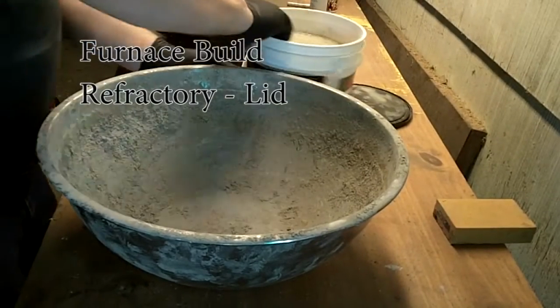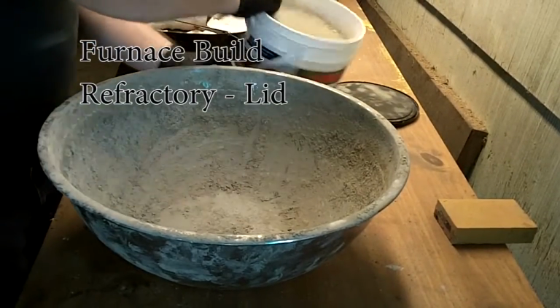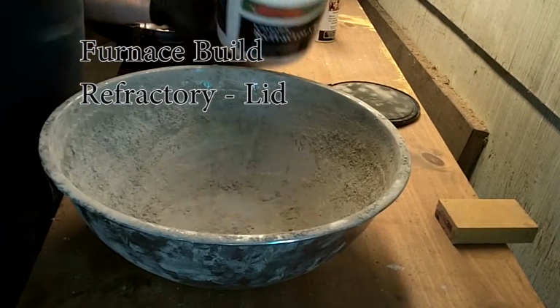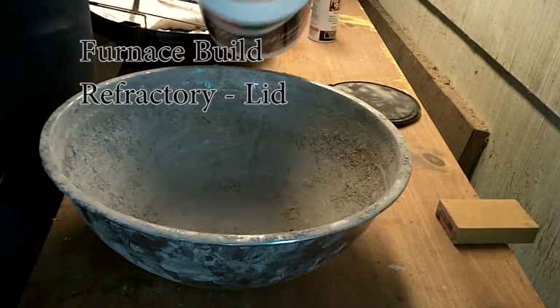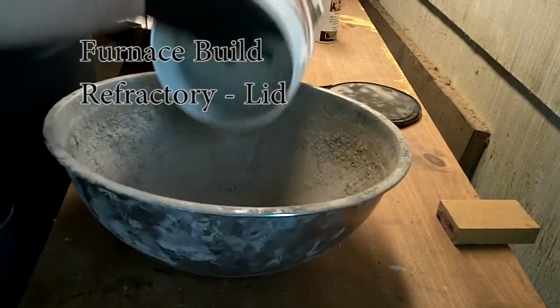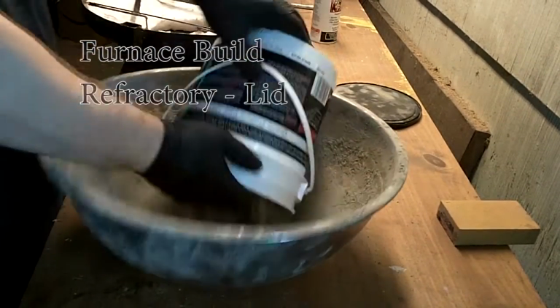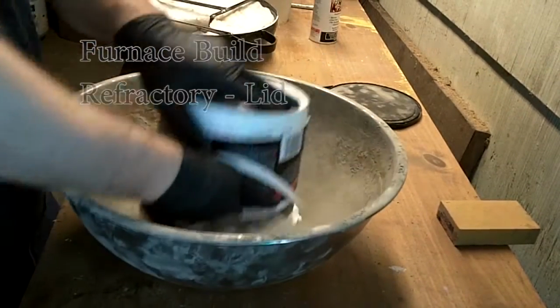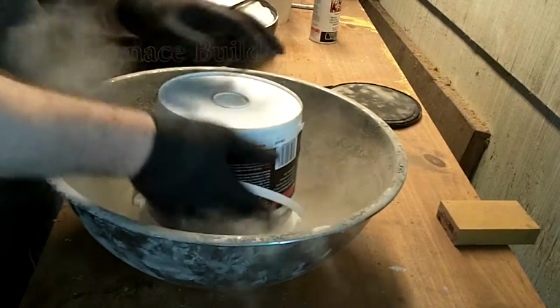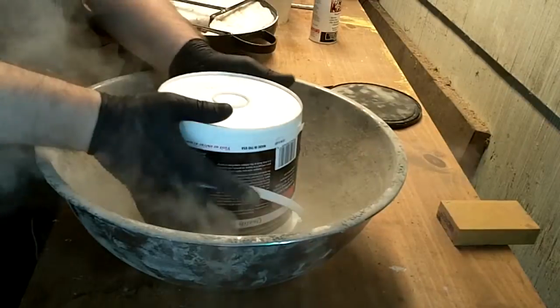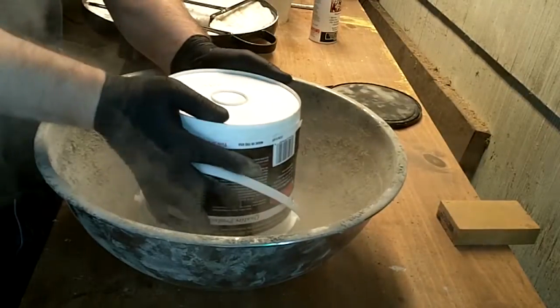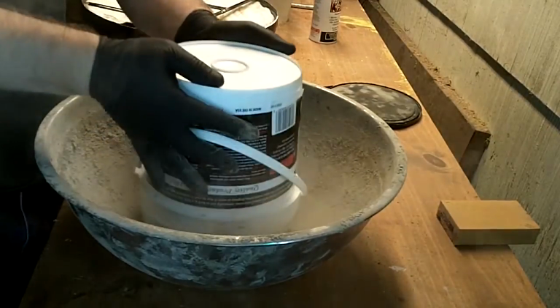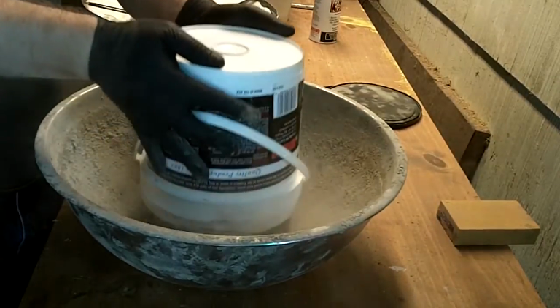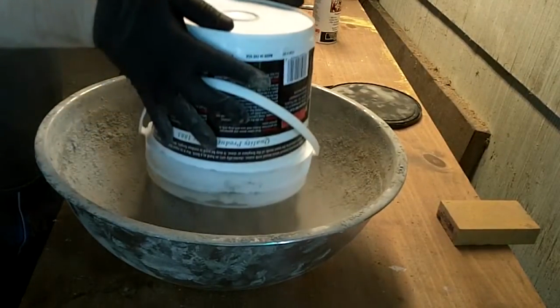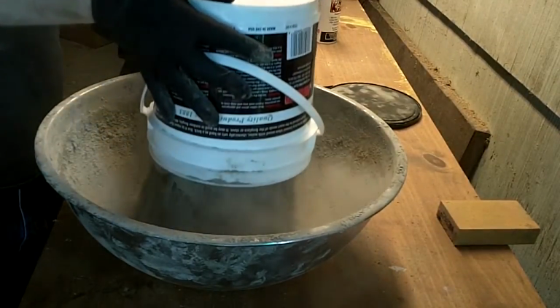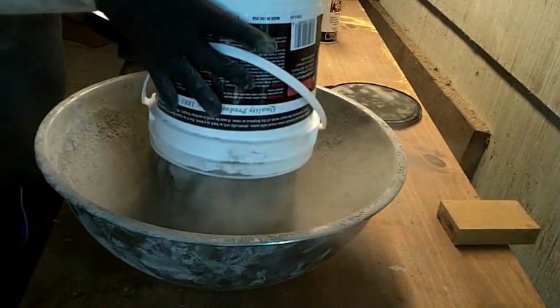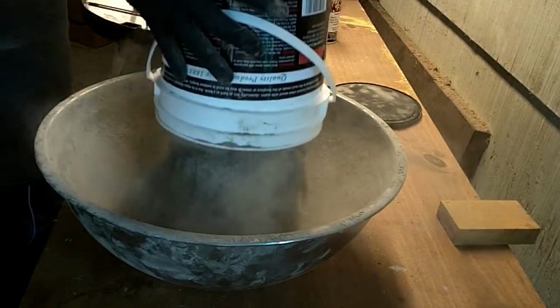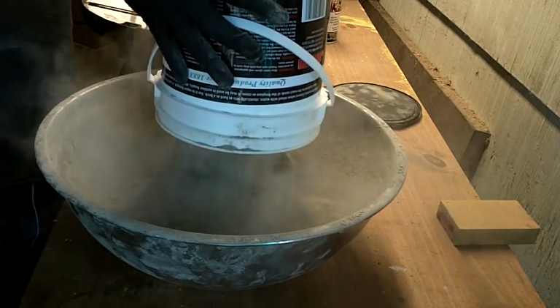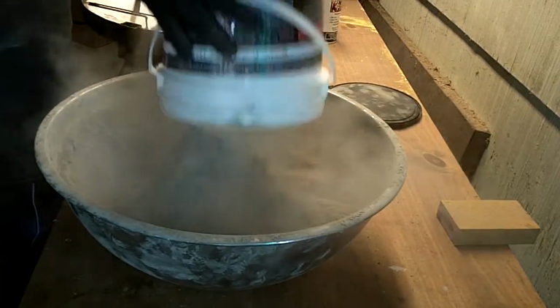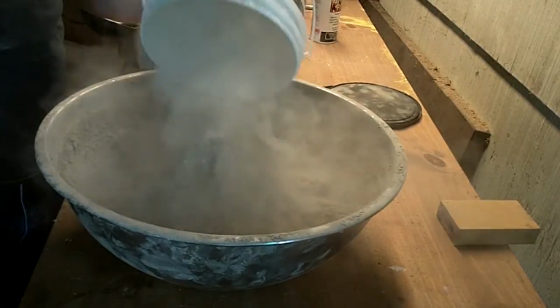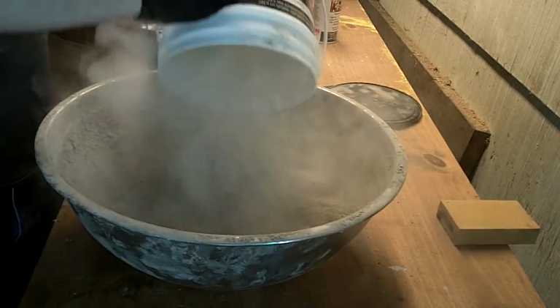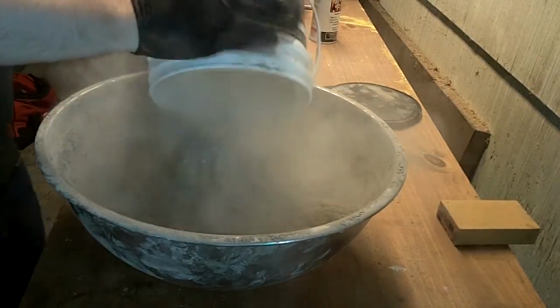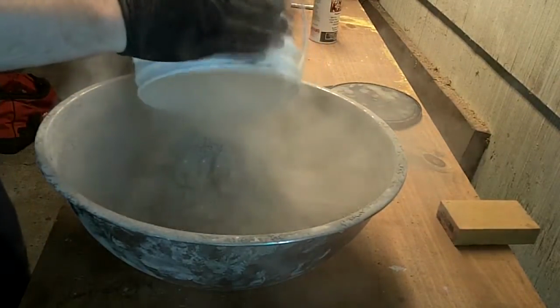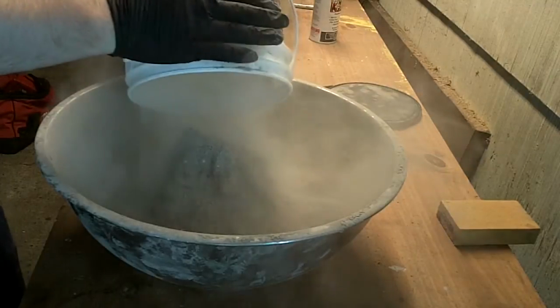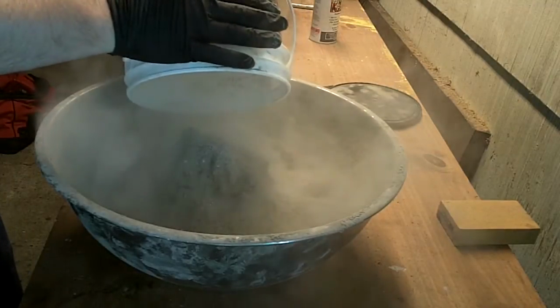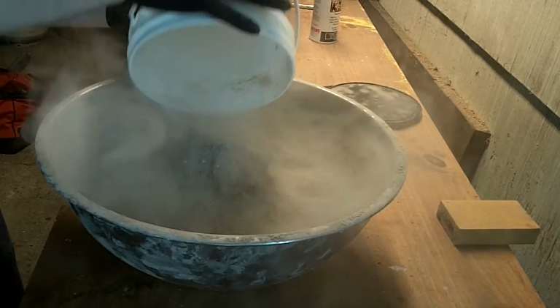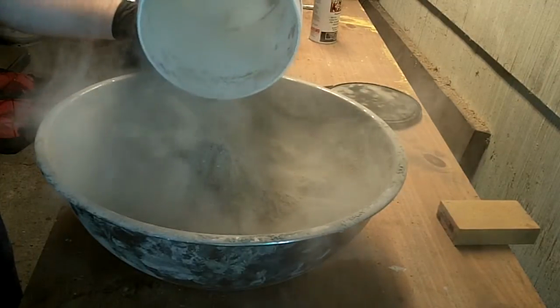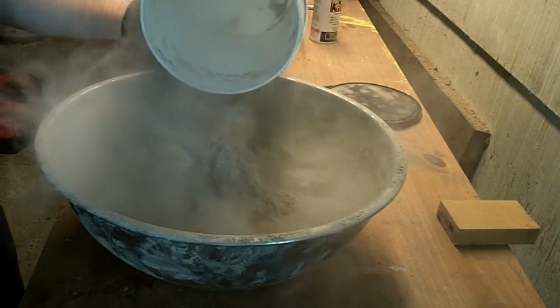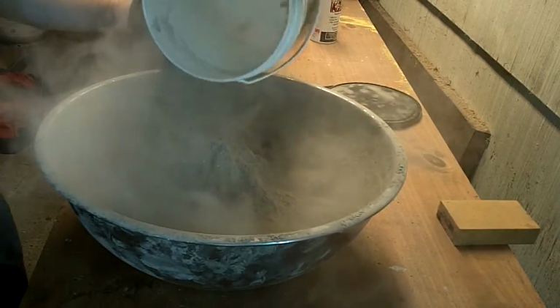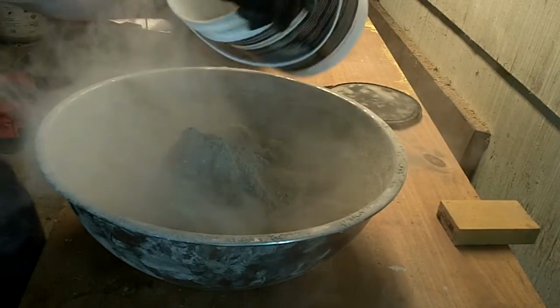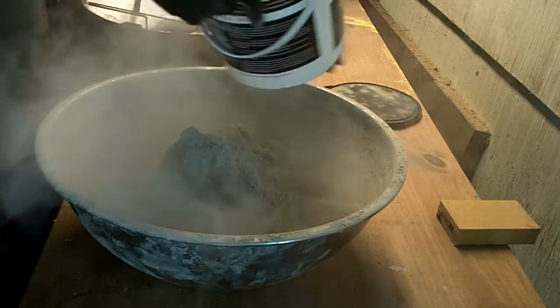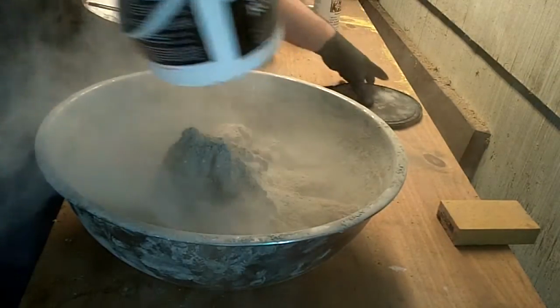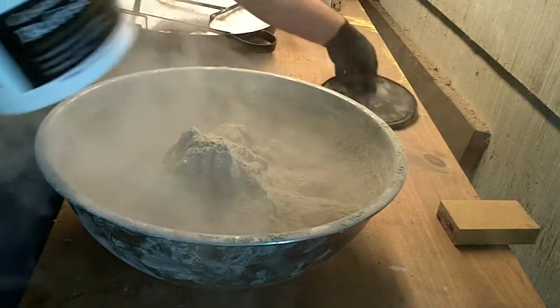Here I am getting ready to cast the lid now. Here's the dry refractory mix. Make sure you're wearing a respirator or a dust mask for this — you don't want to be breathing this stuff in.